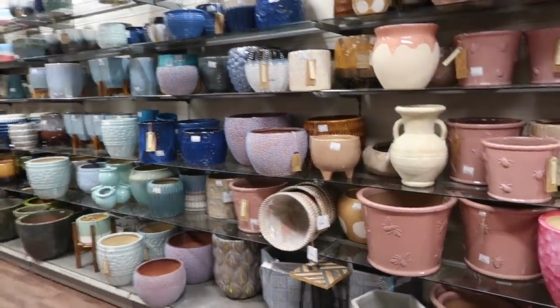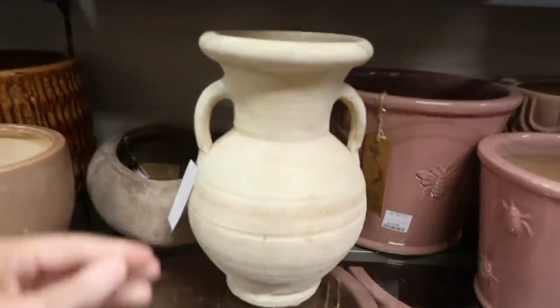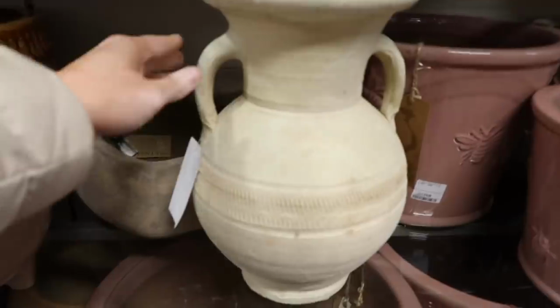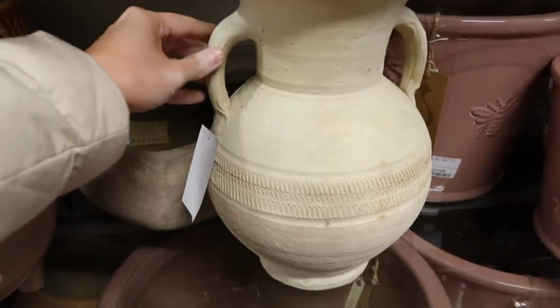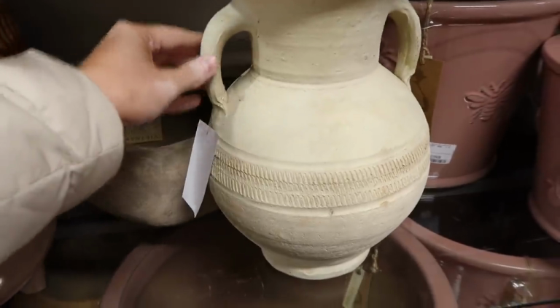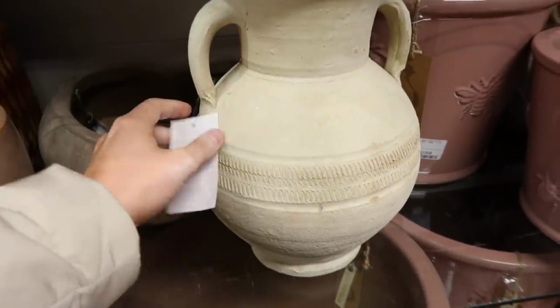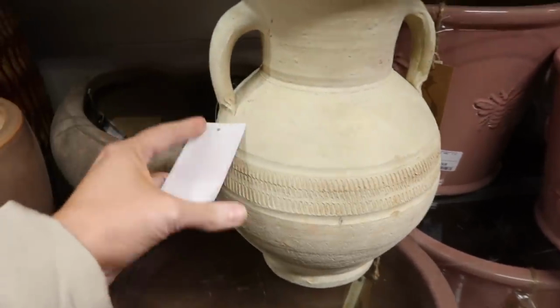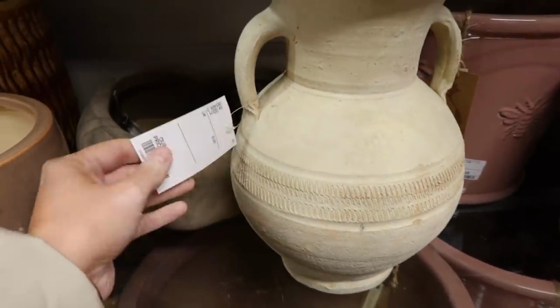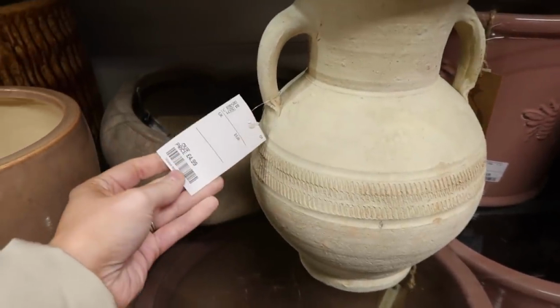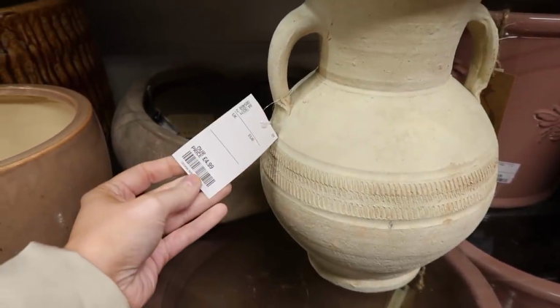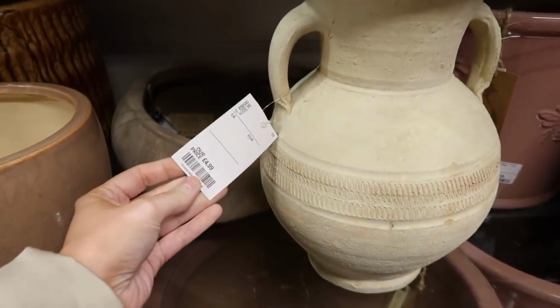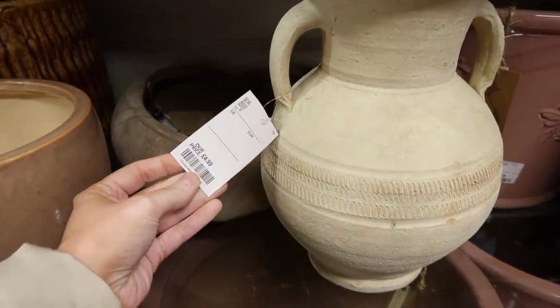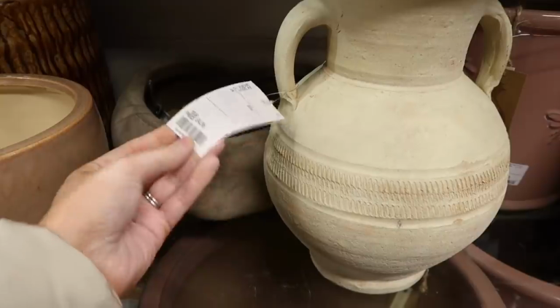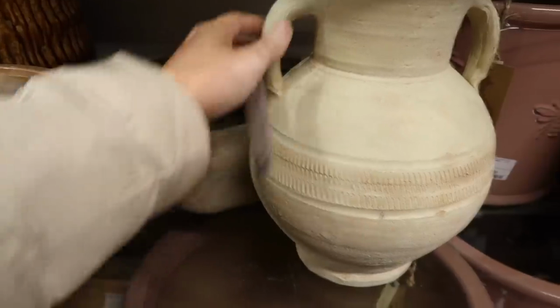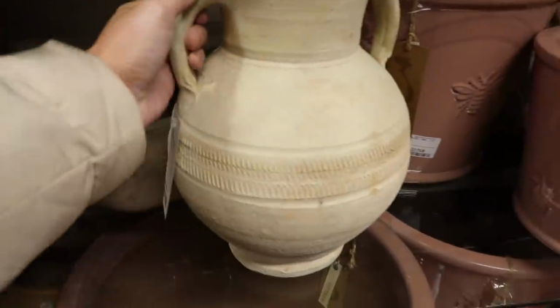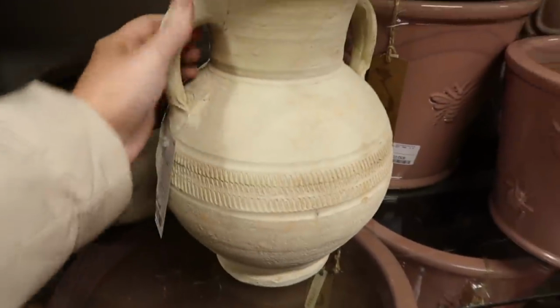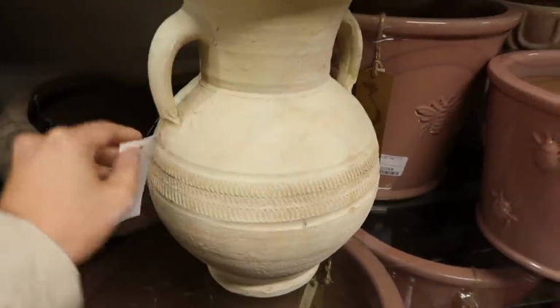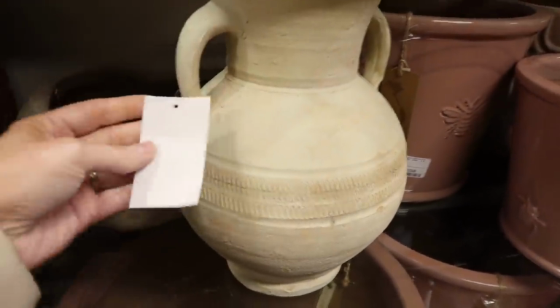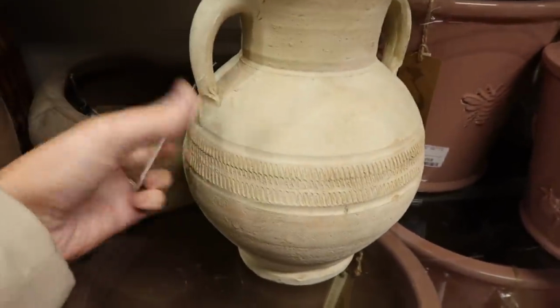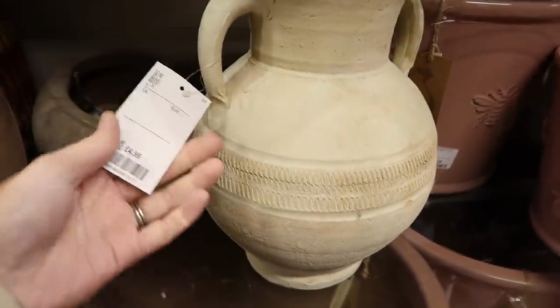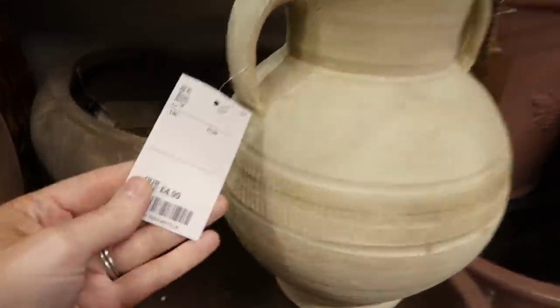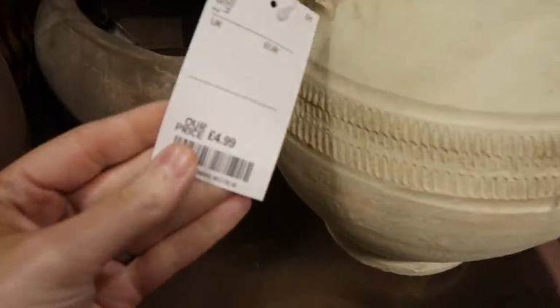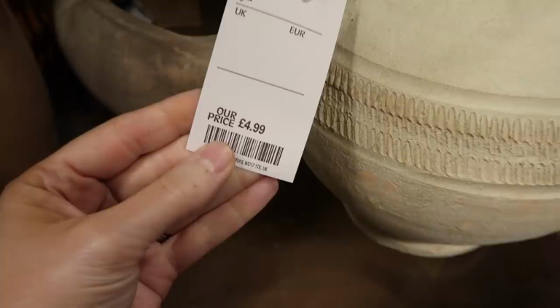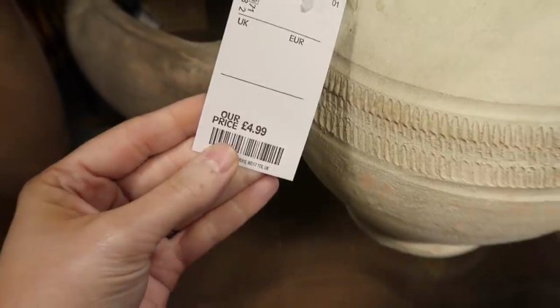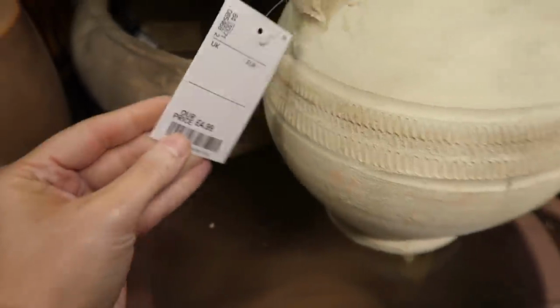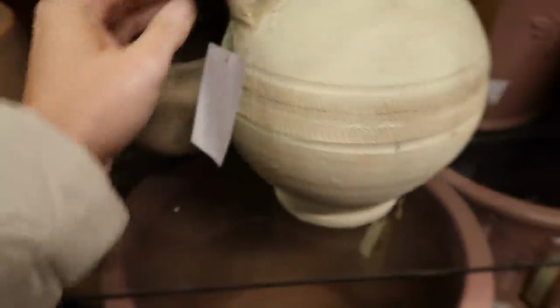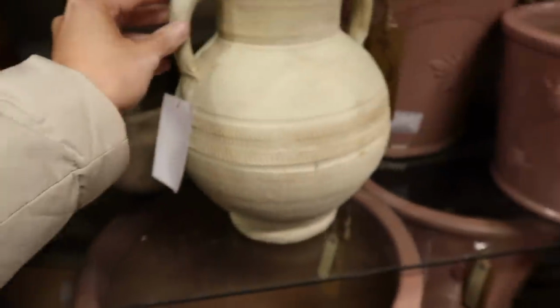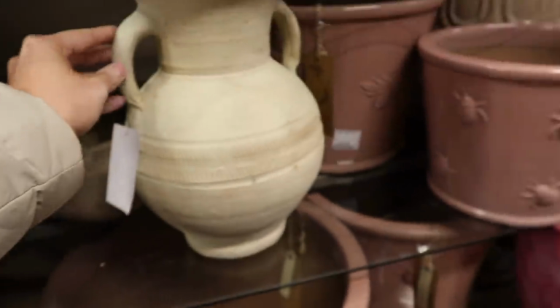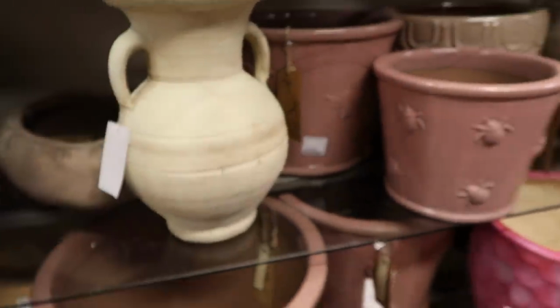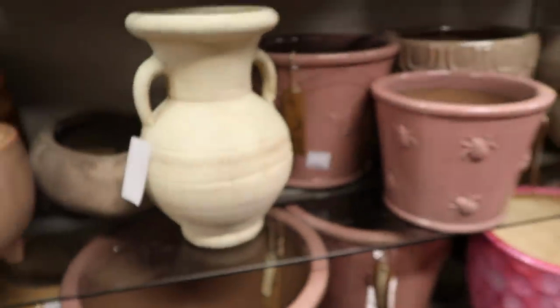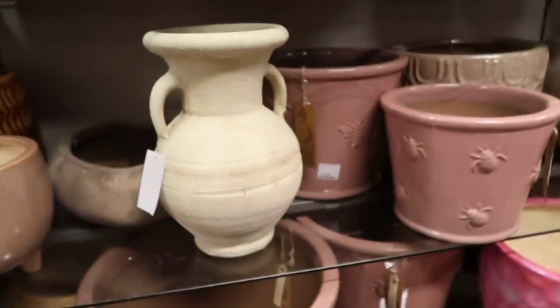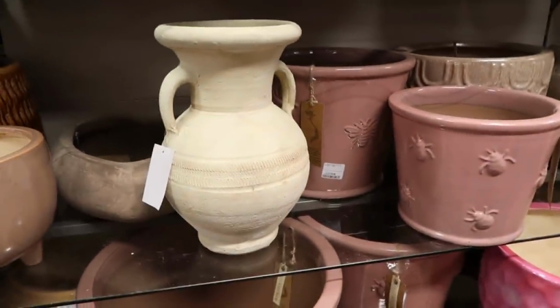I absolutely love this kind of vase slash pot that I saw. I could not believe my eyes when I saw that it was £4.99. I literally had to double check it because it's so gorgeous. I think it looks really rustic. And if you wanted to, you could easily paint this to make it blend in with your own home decor.